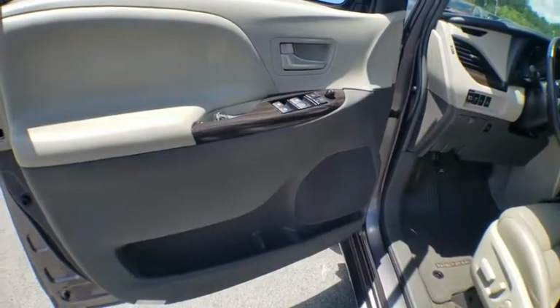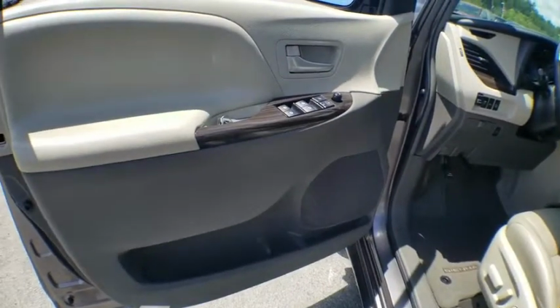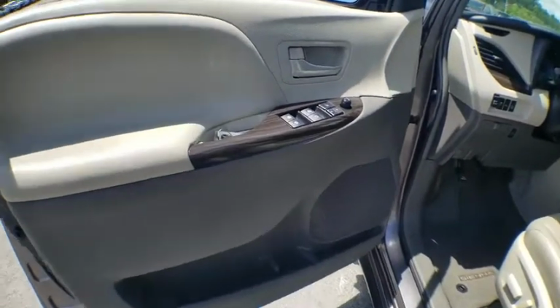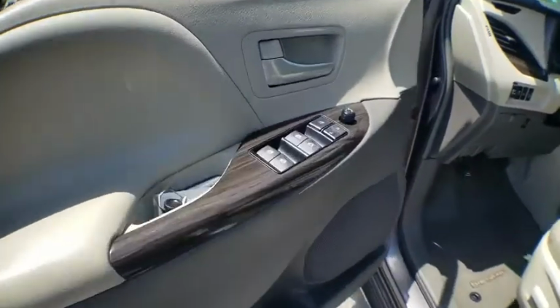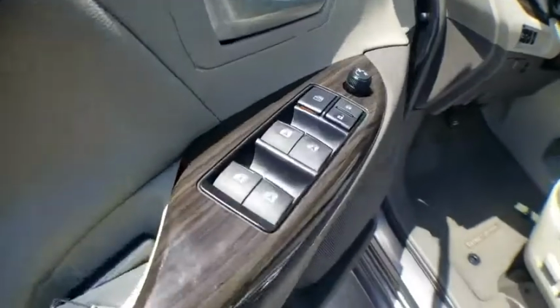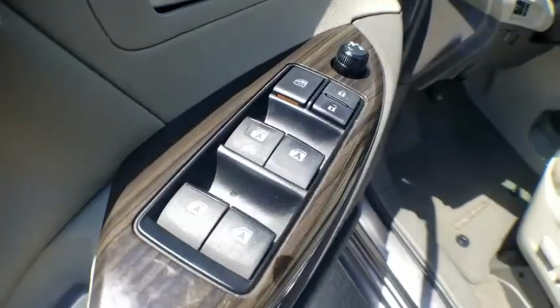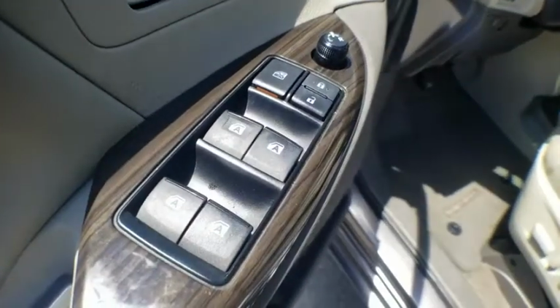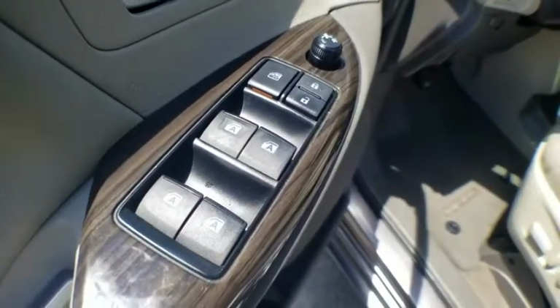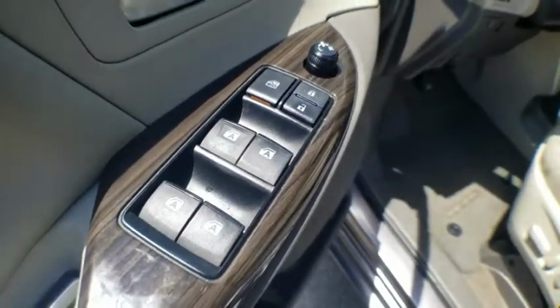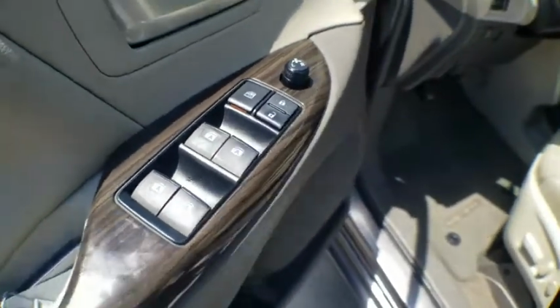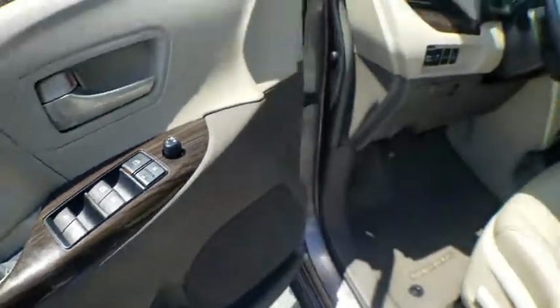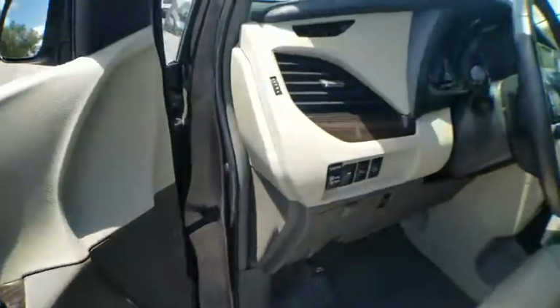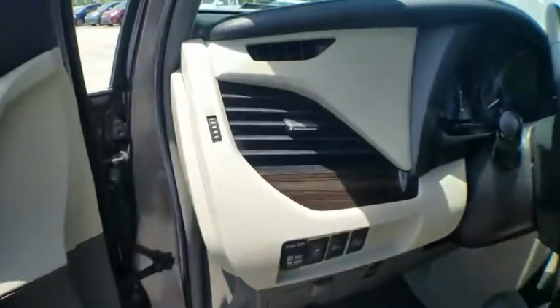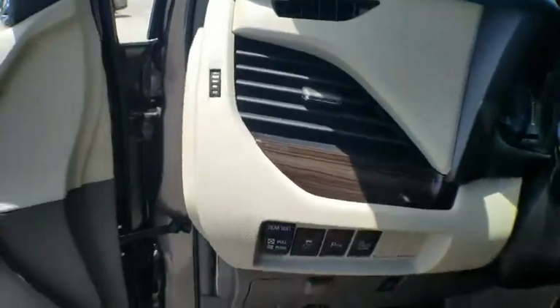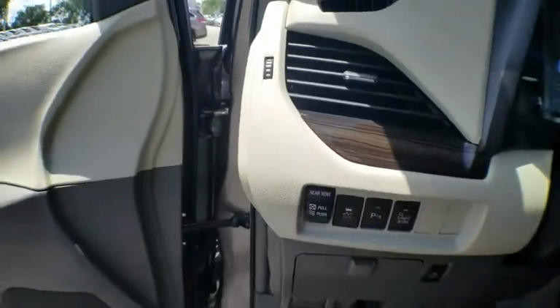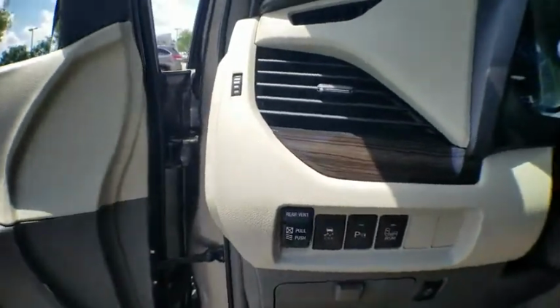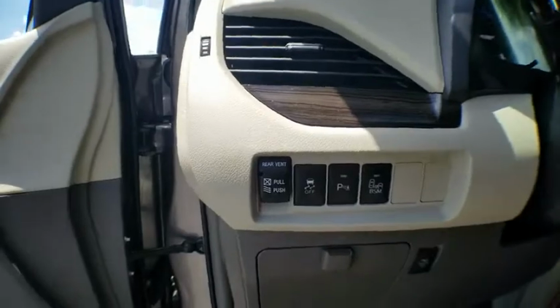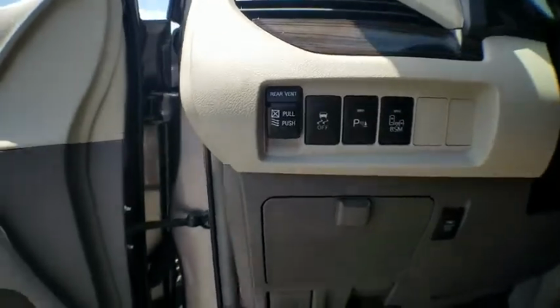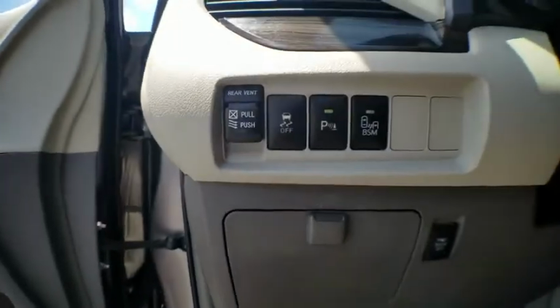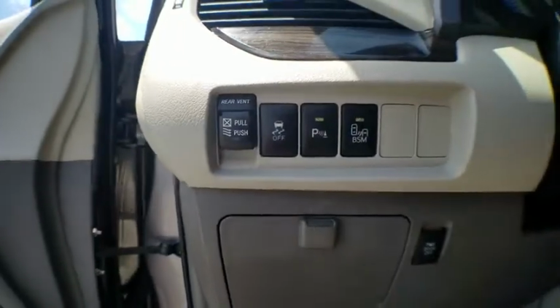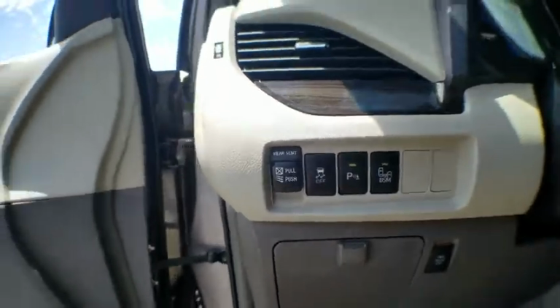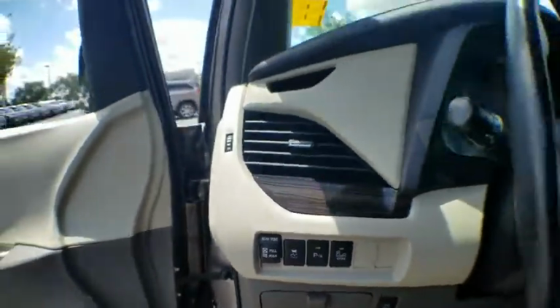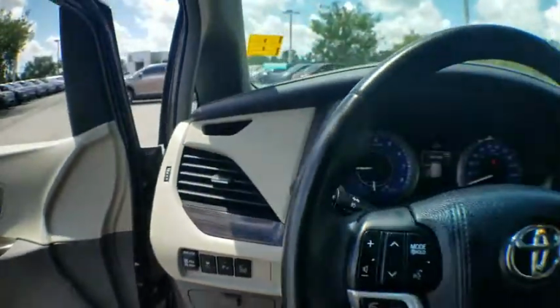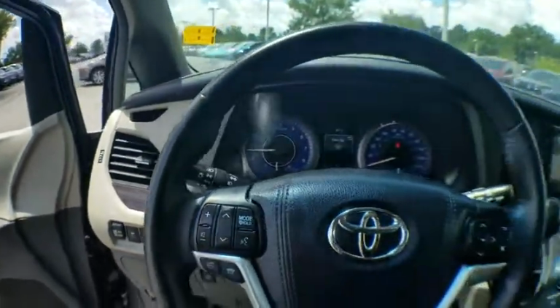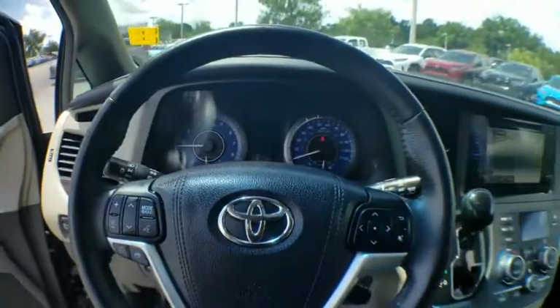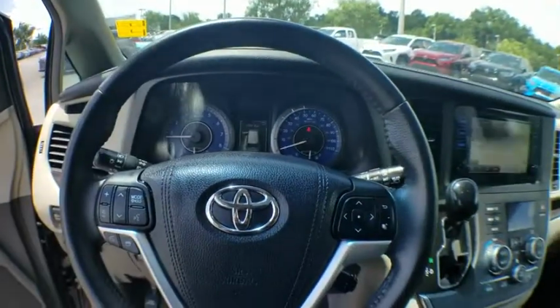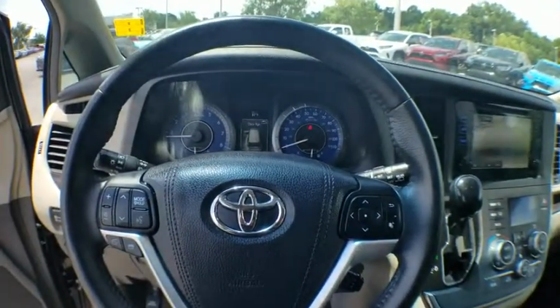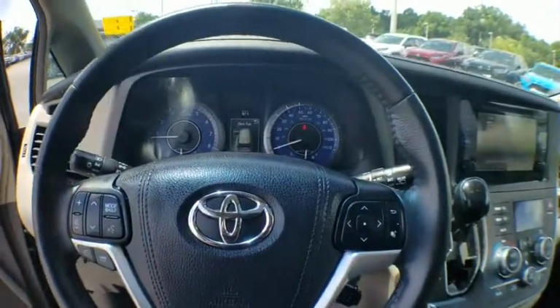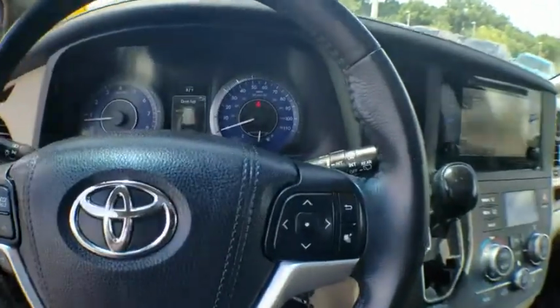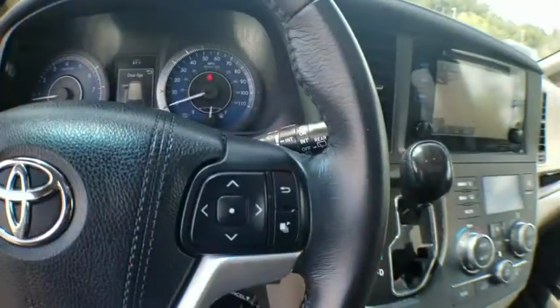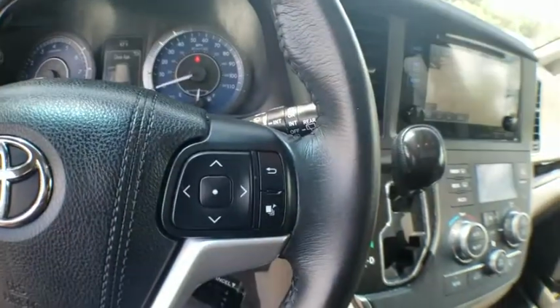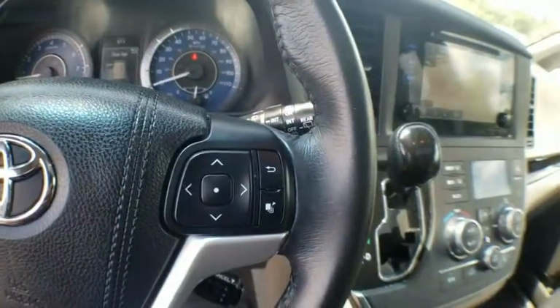Here are some of this vehicle's great options: power passenger seat, power liftgate, traction control, dual airbags, alloy wheels, power steering, four-wheel disc brakes, CD player, fog lights, security system.